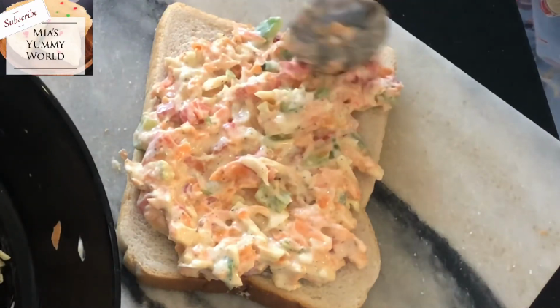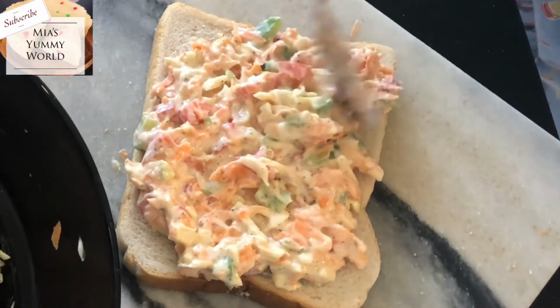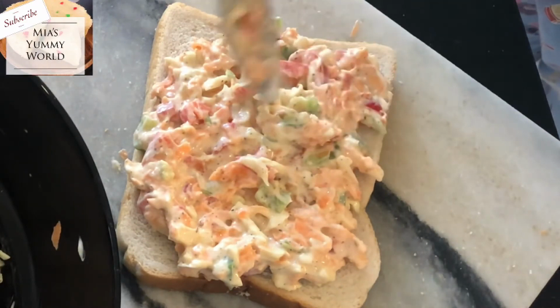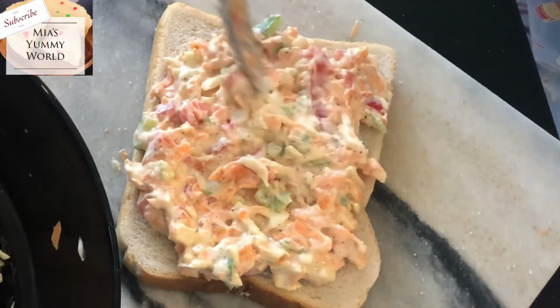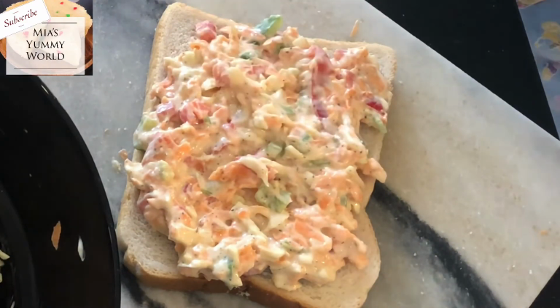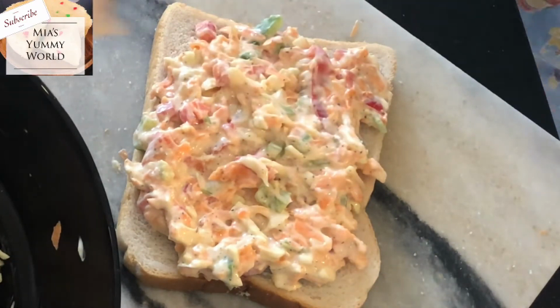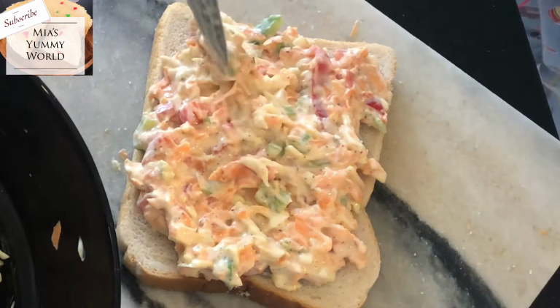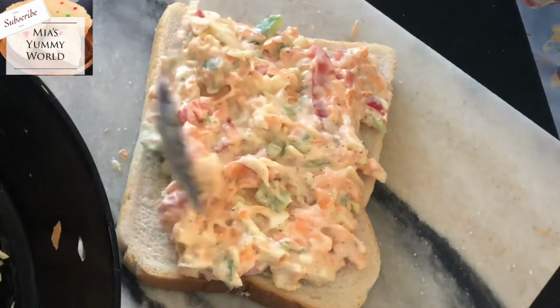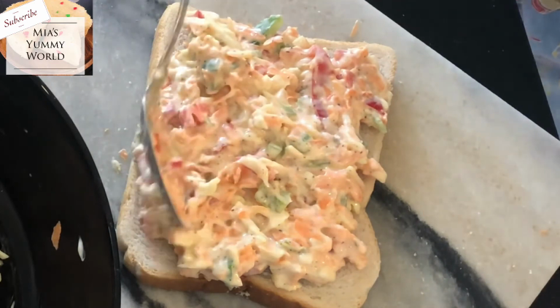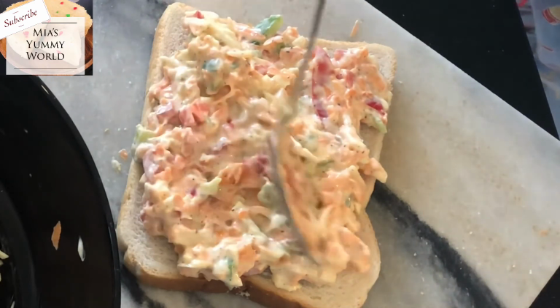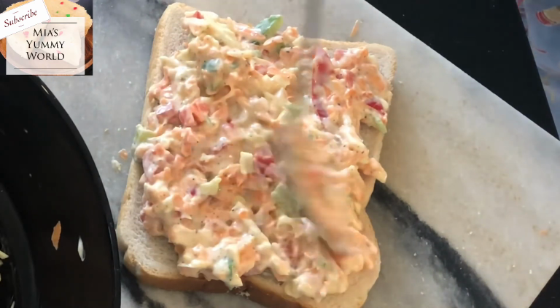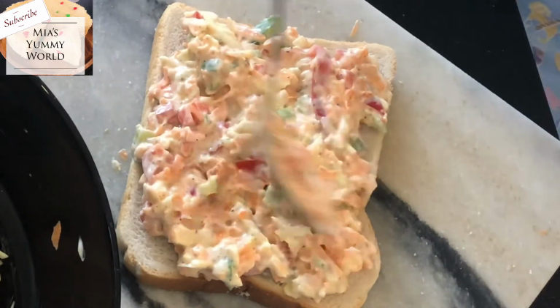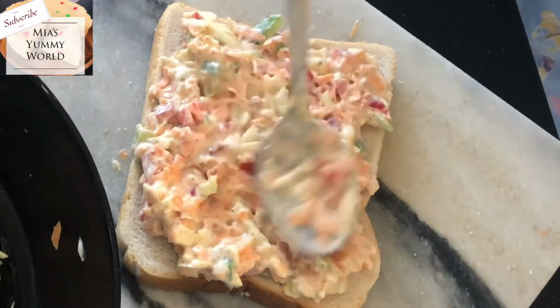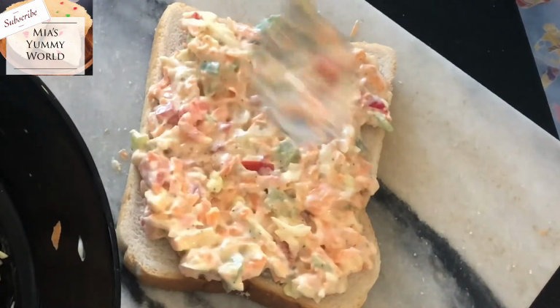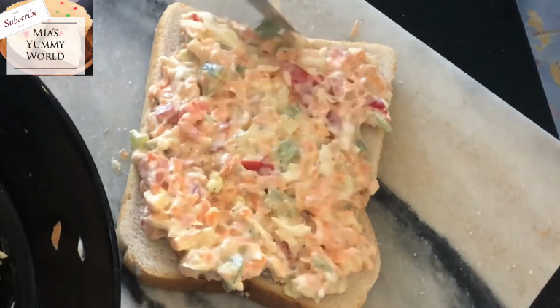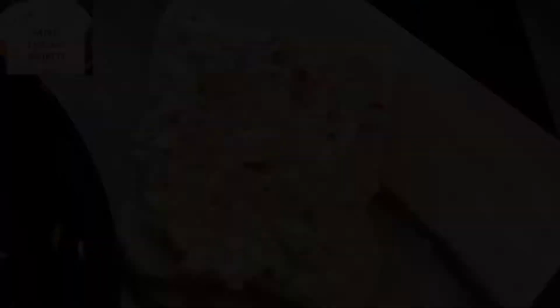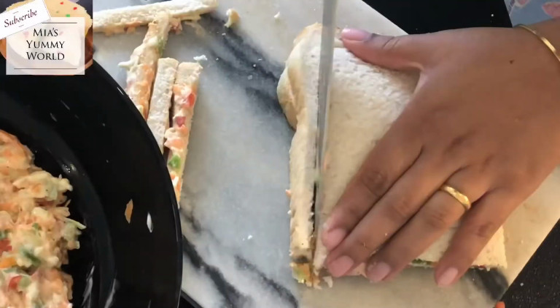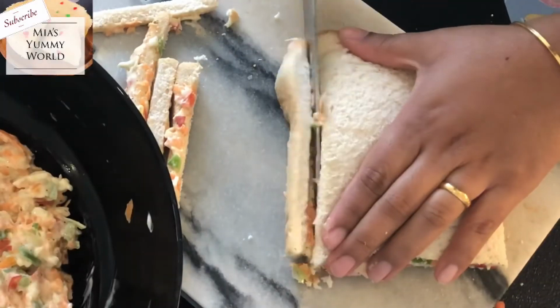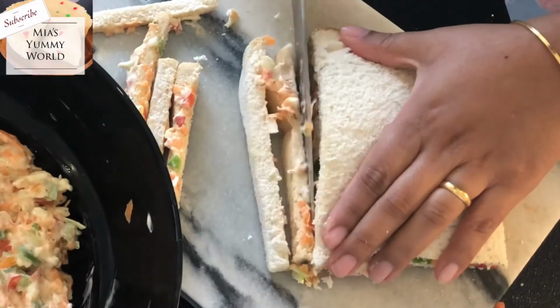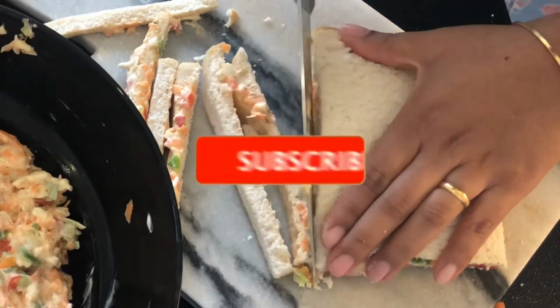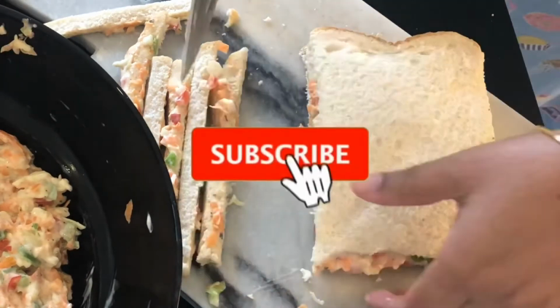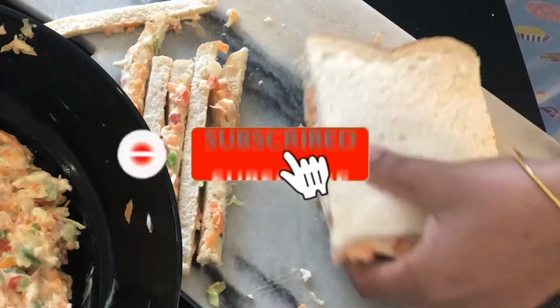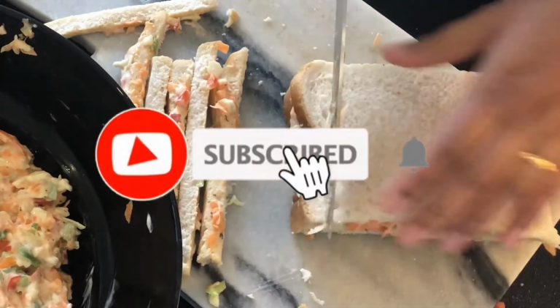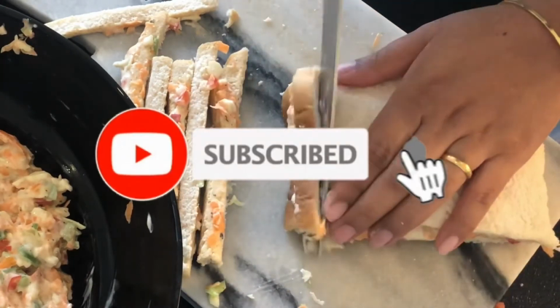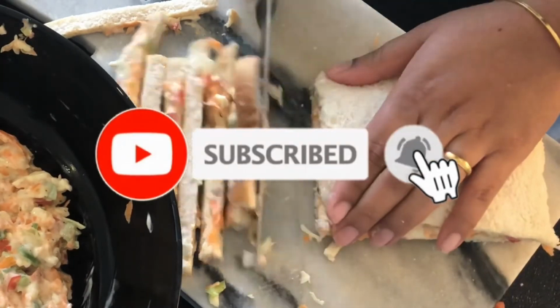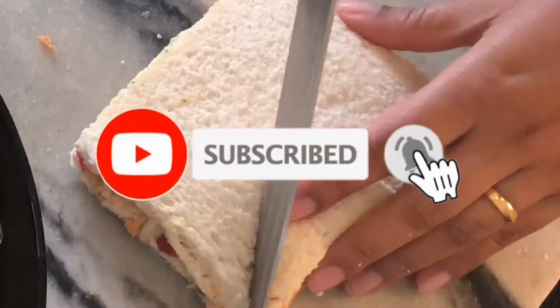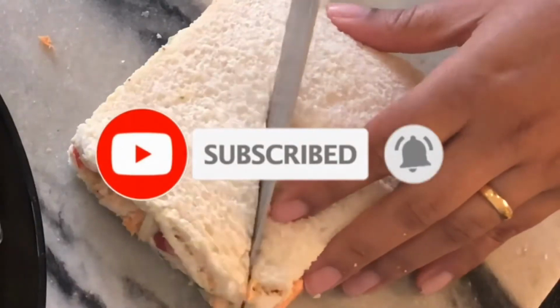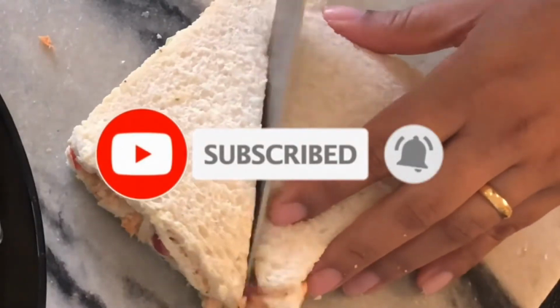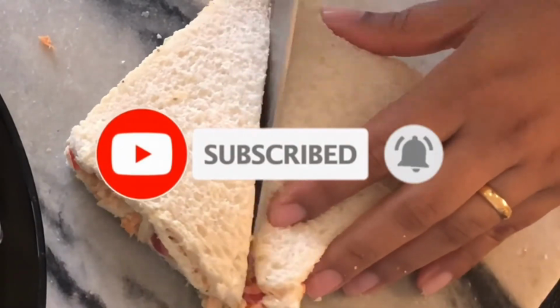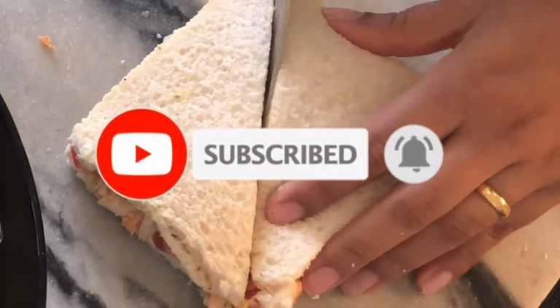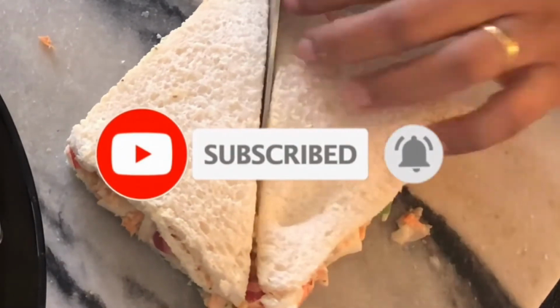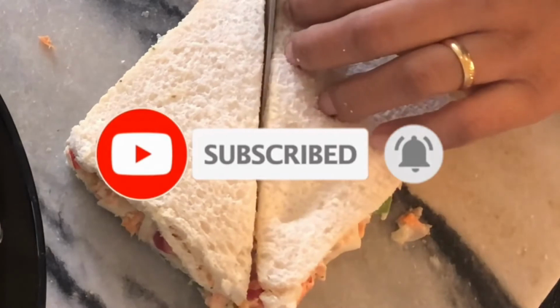Hope you like this easy delicious sandwich and will give it a try. Thanks for watching. Please like and share this video if you enjoyed it, and if you haven't already please do hit subscribe for more. Thanks for watching. Keep safe. See you very soon. Bye for now.